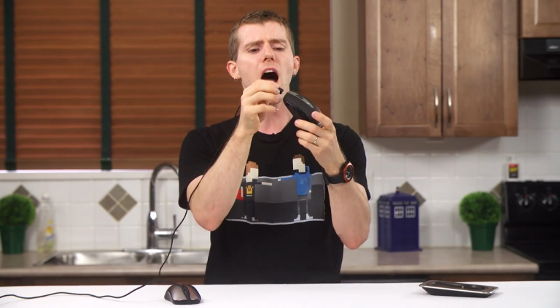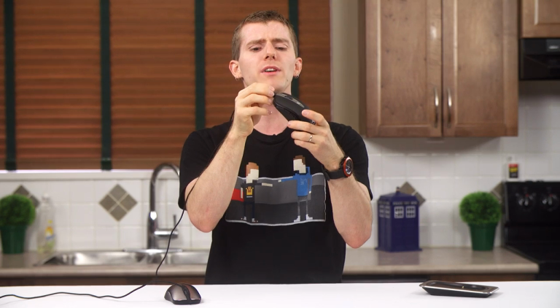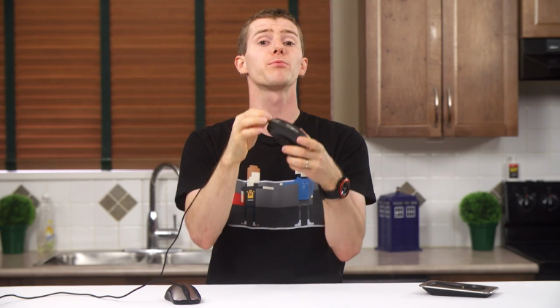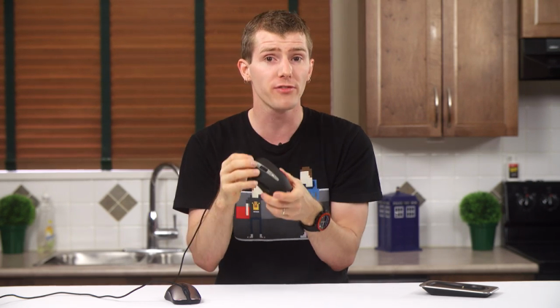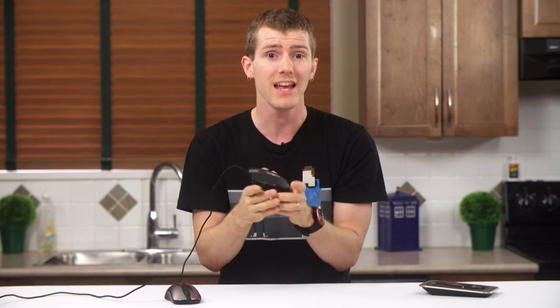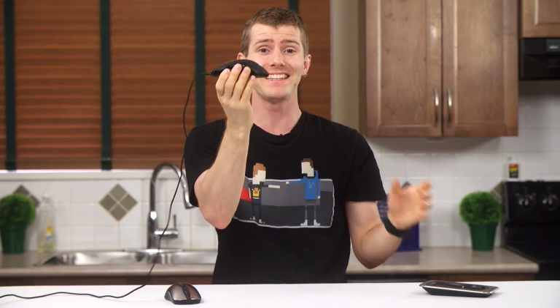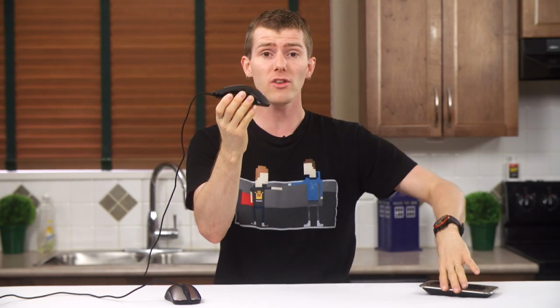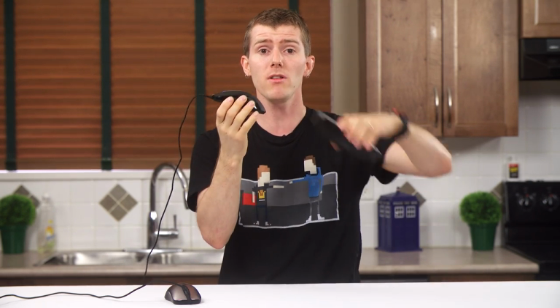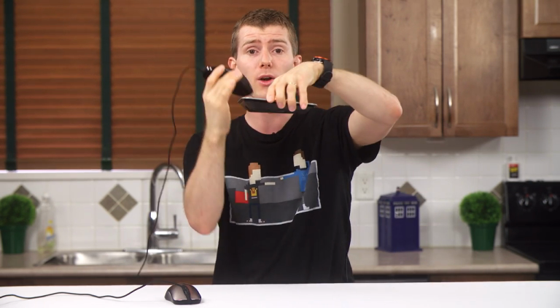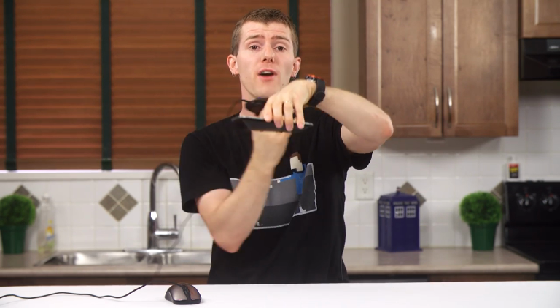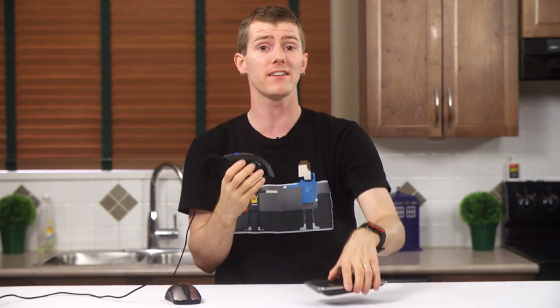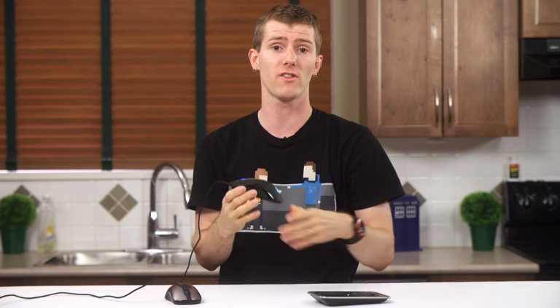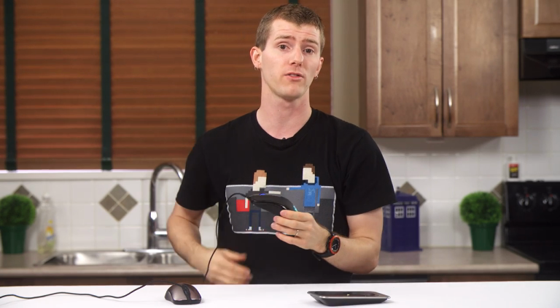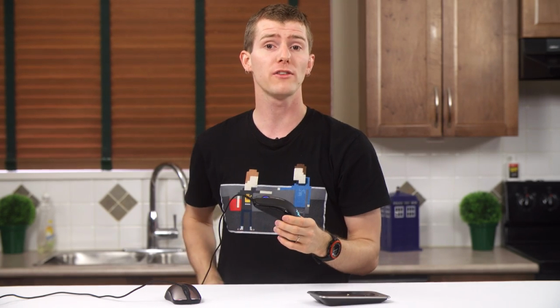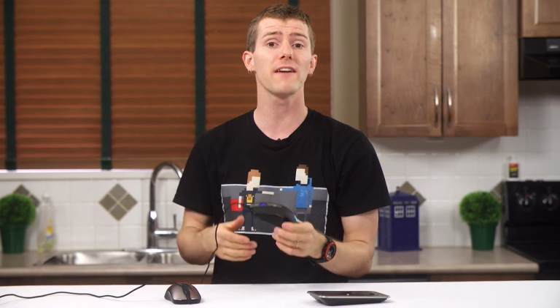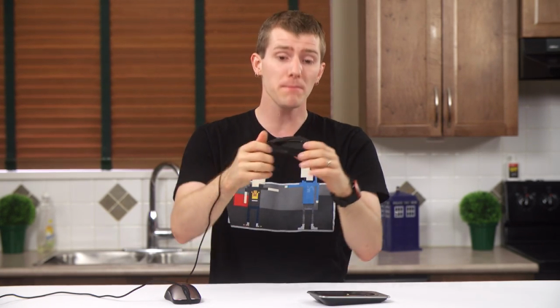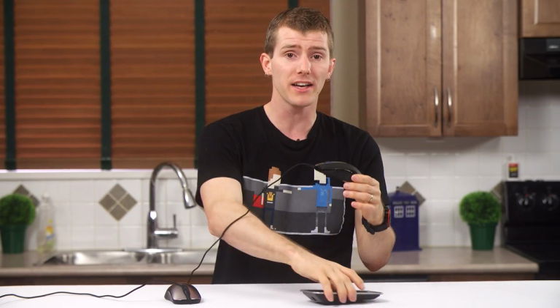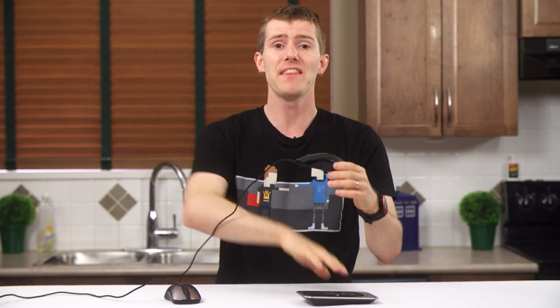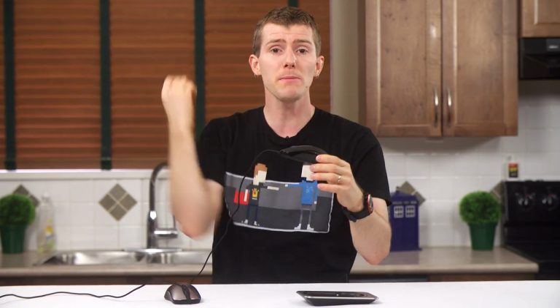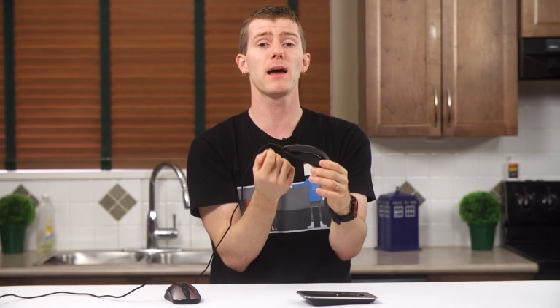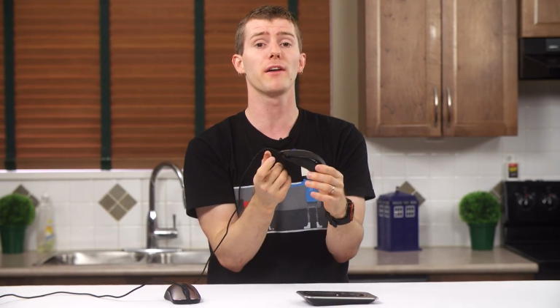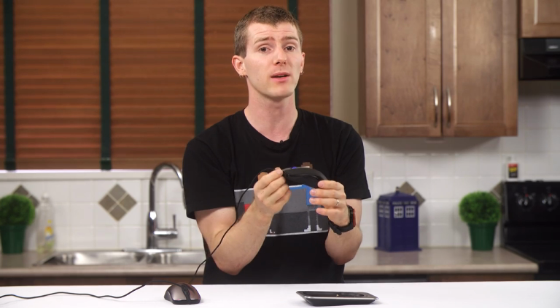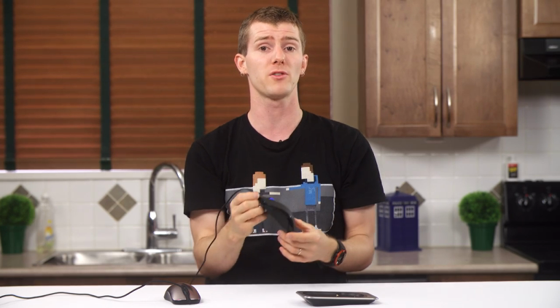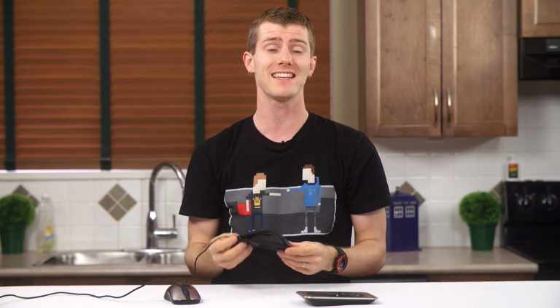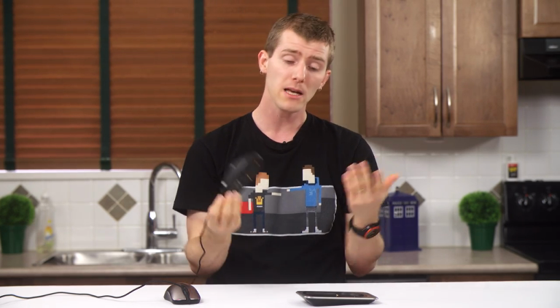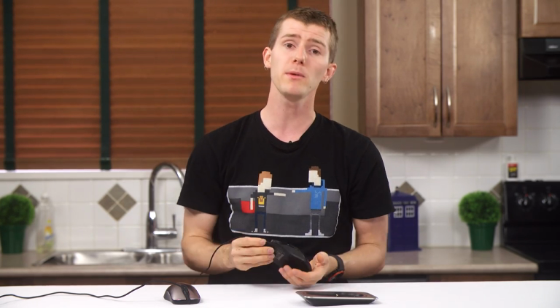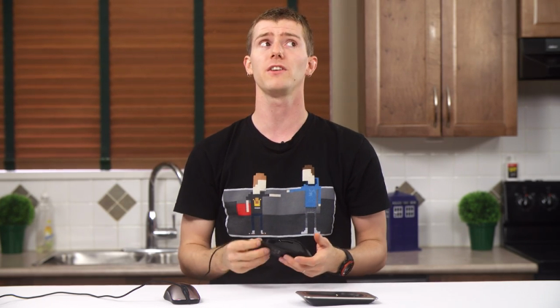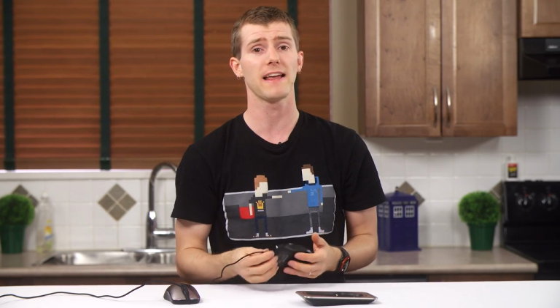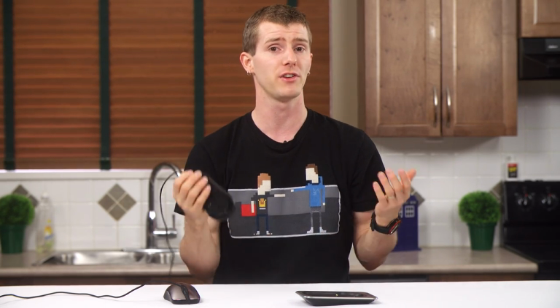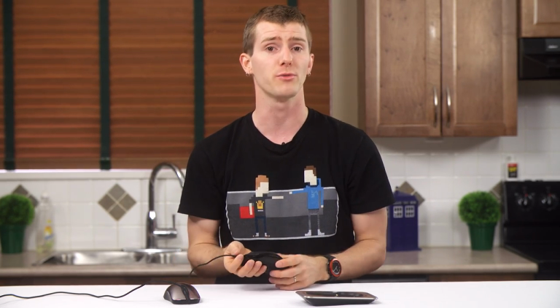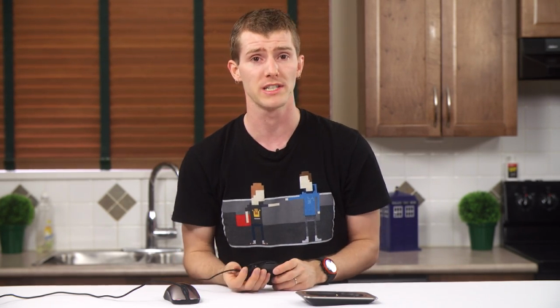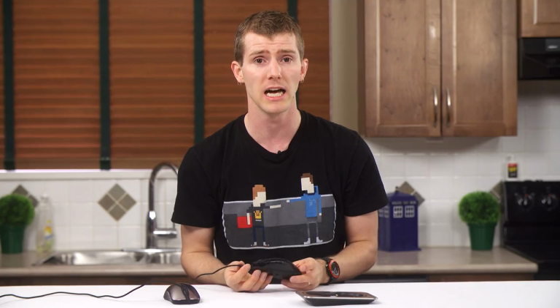I would have preferred an additional cable that goes from the base station to the mouse so that you don't have to unplug and re-plug the mouse when switching and wait for it to be redetected — but maybe we'll get a feature like that in revision 2 somewhere down the line.